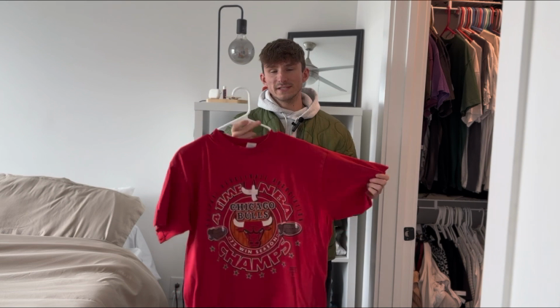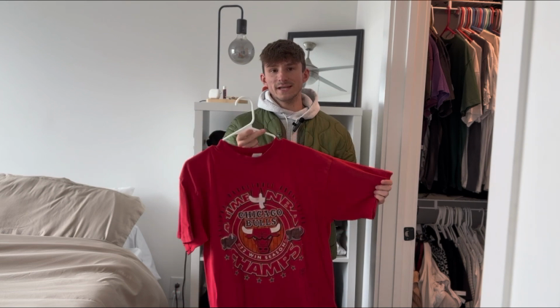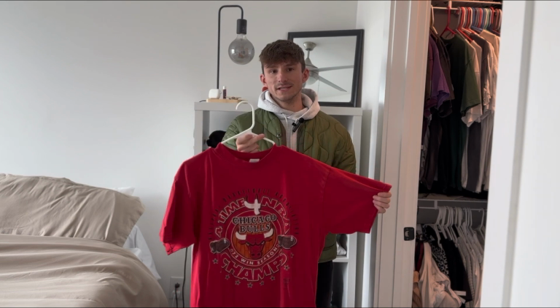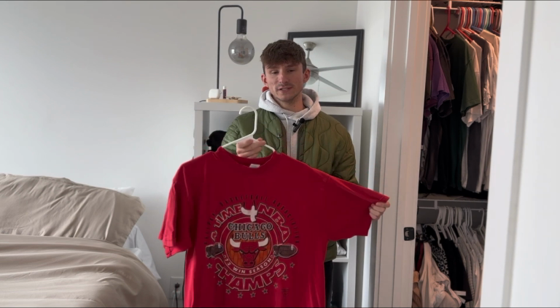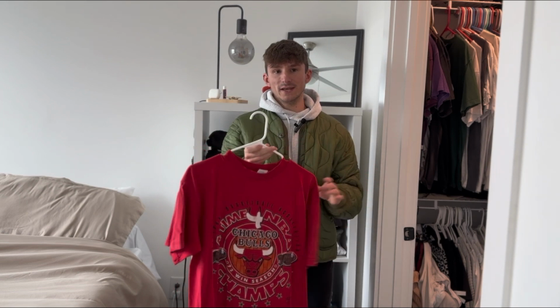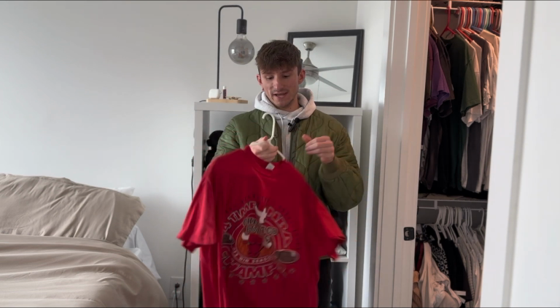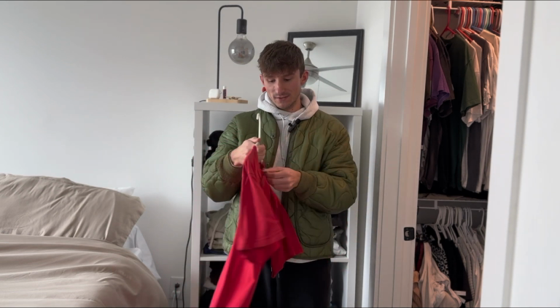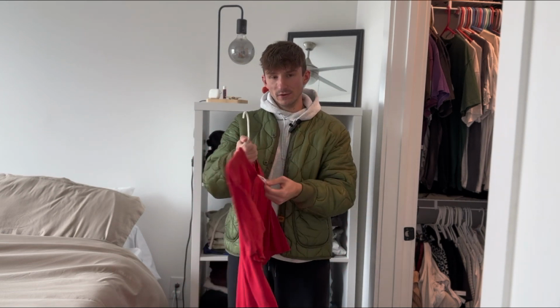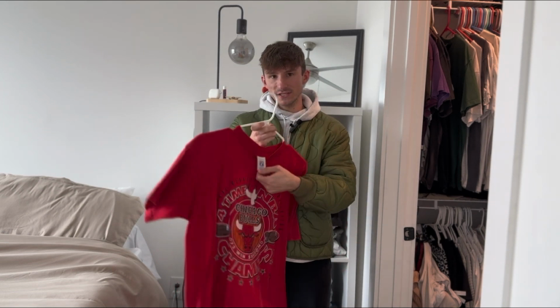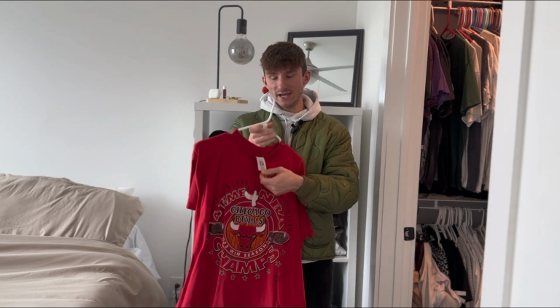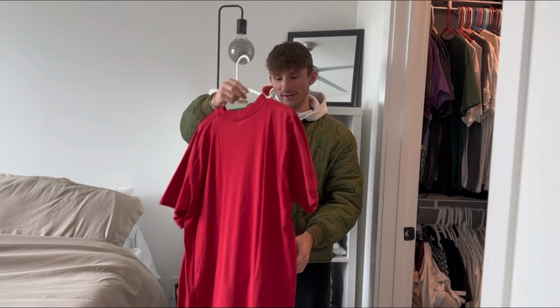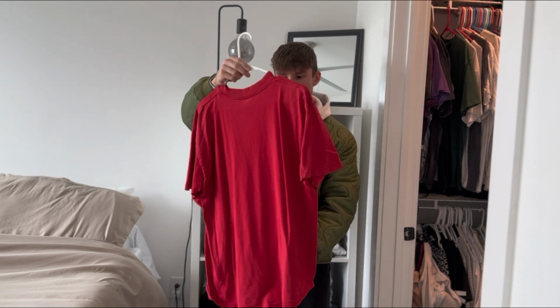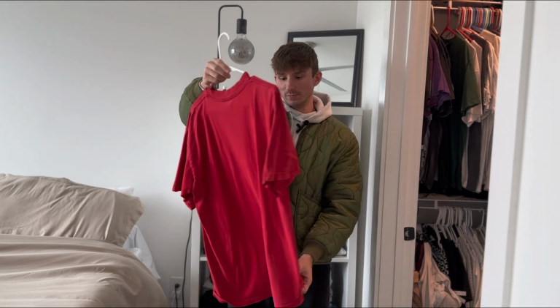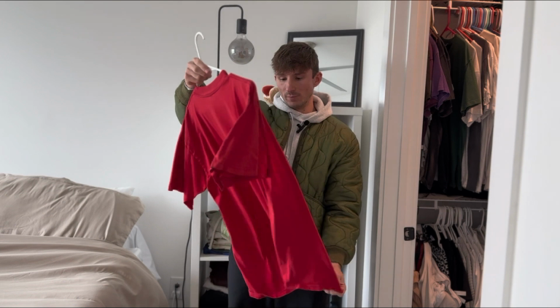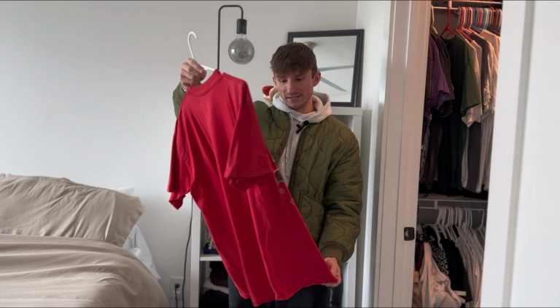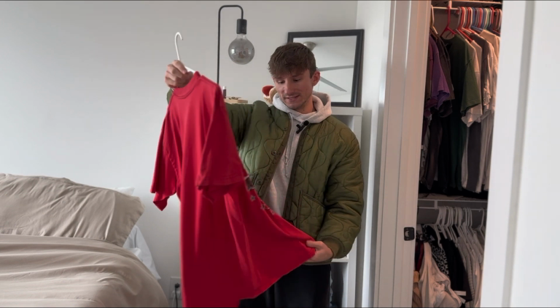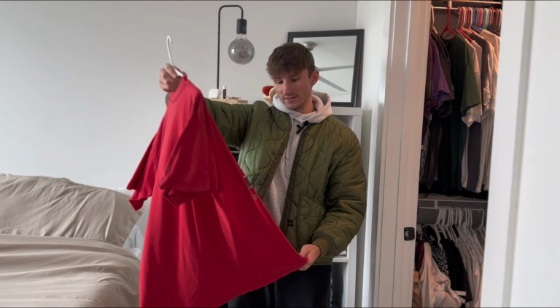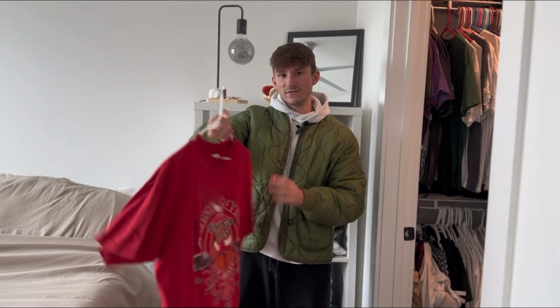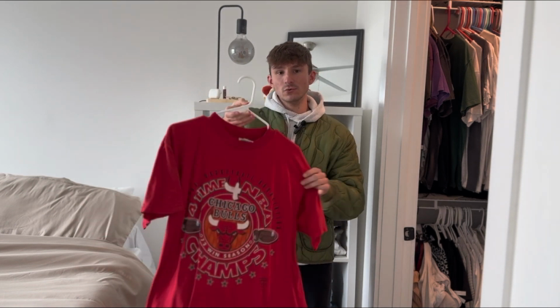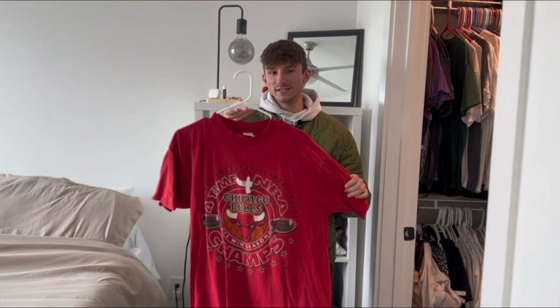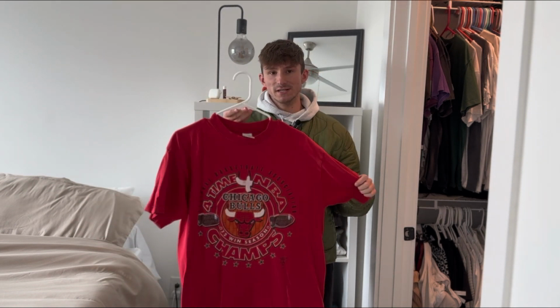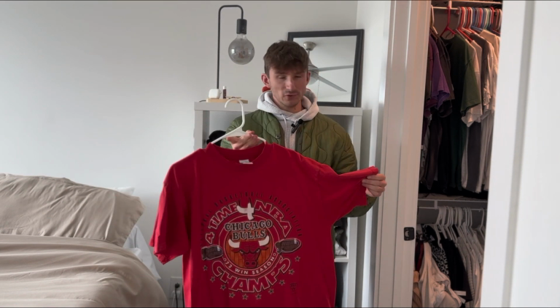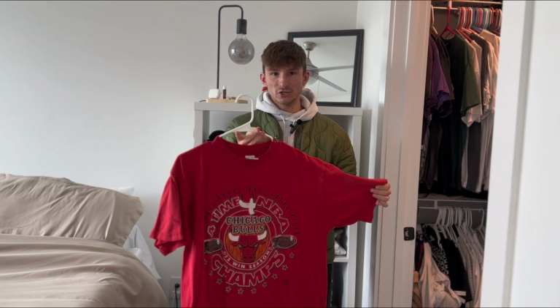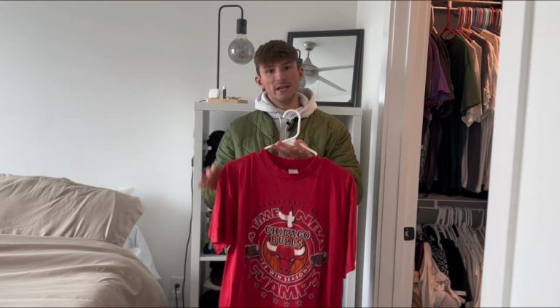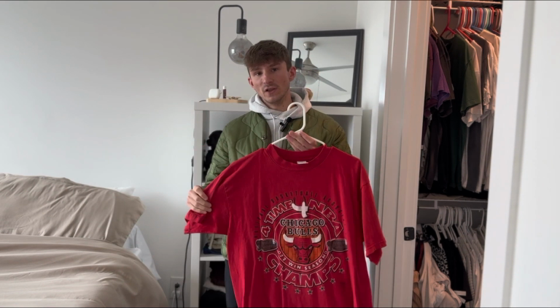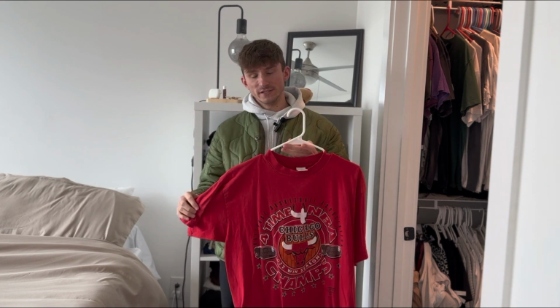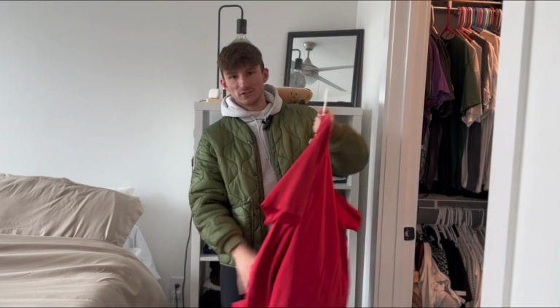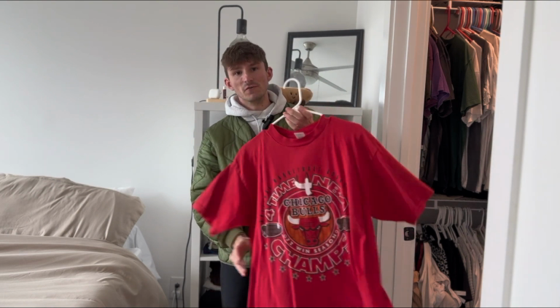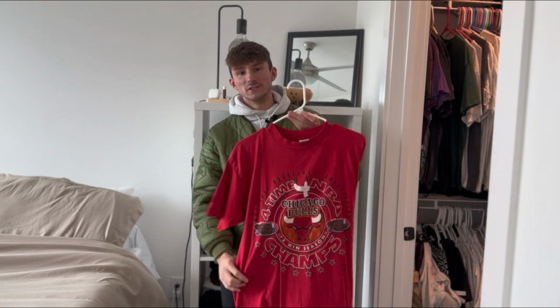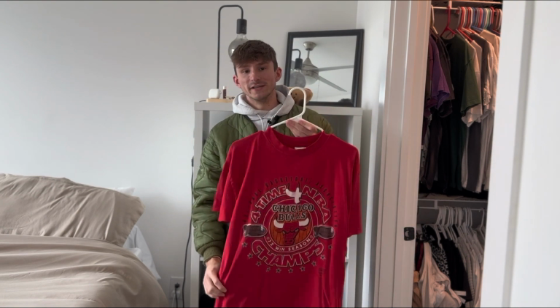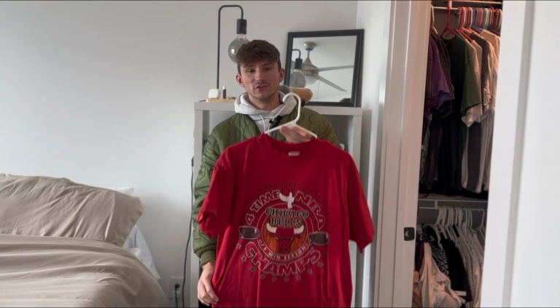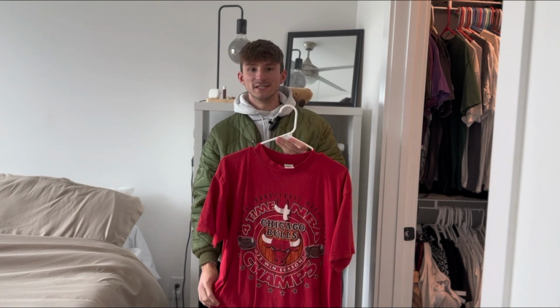This 1996 Bulls tee is an XL on the Logo 7 tag, just a super cool piece. It's from the 72-win season. Double stitch, no flaws, and just overall a super nice oversized tee.